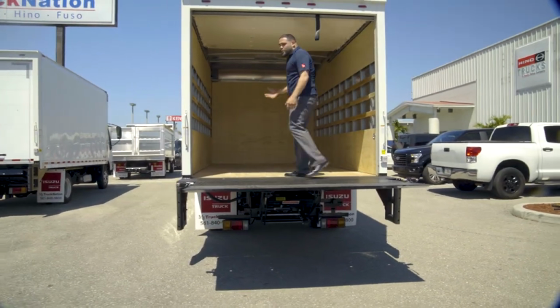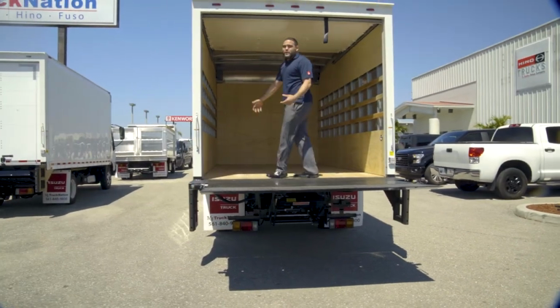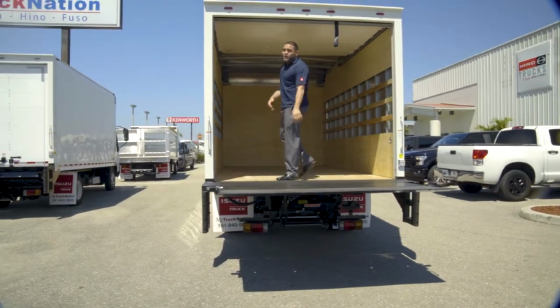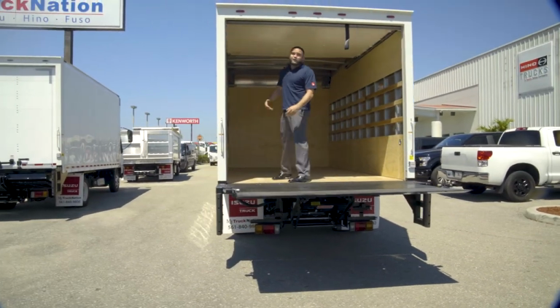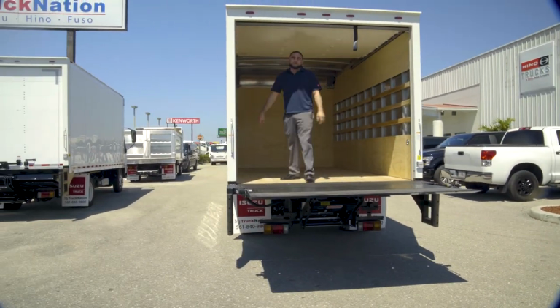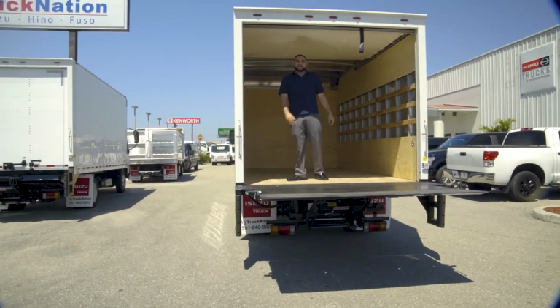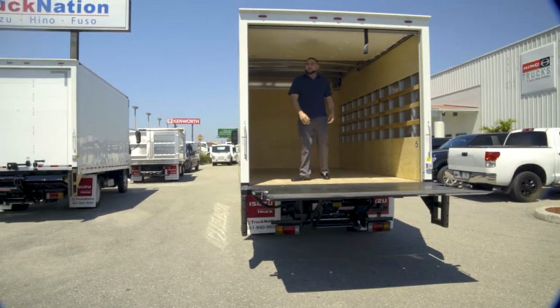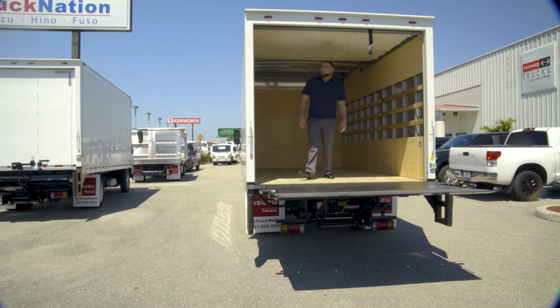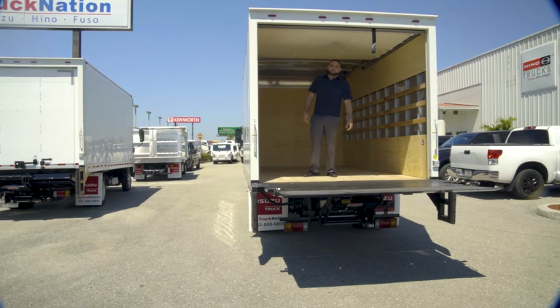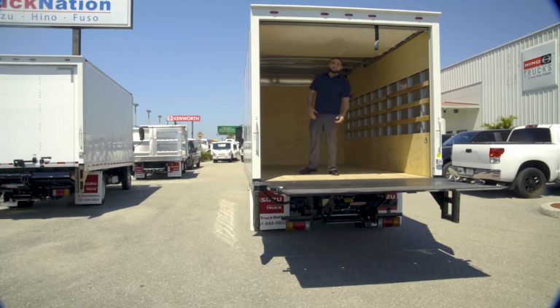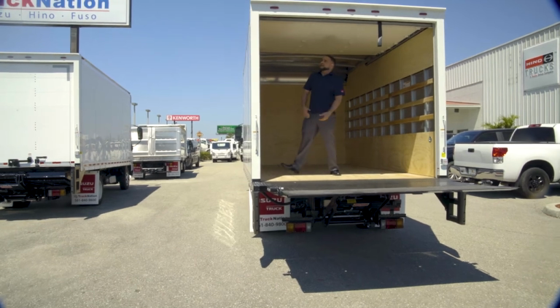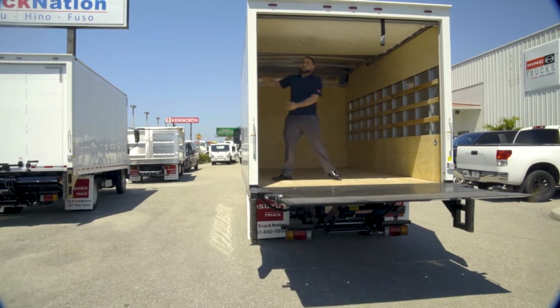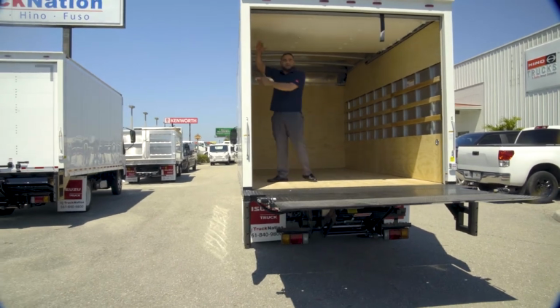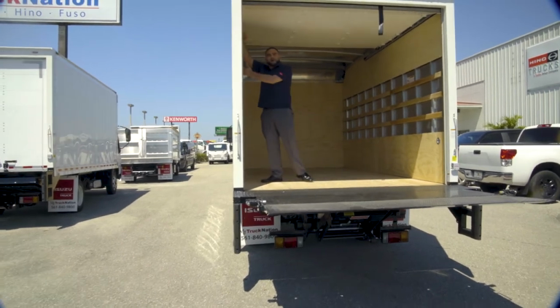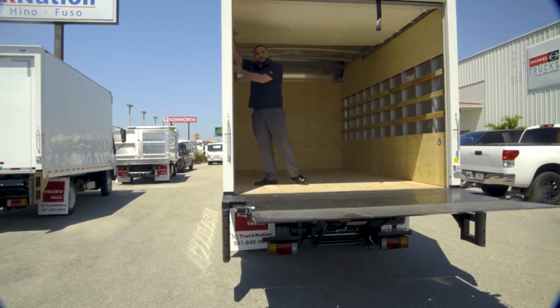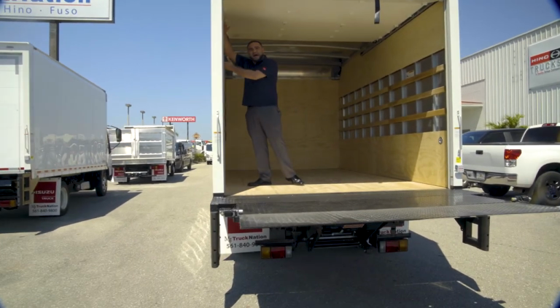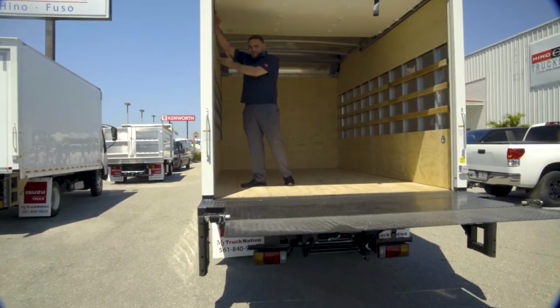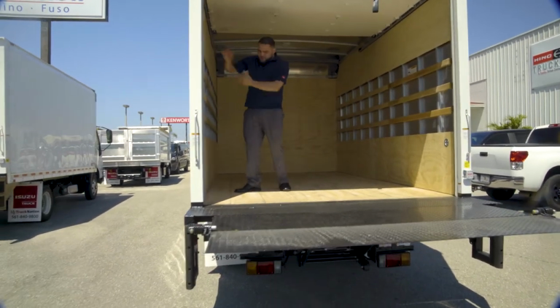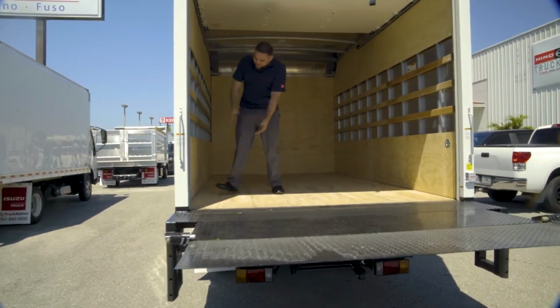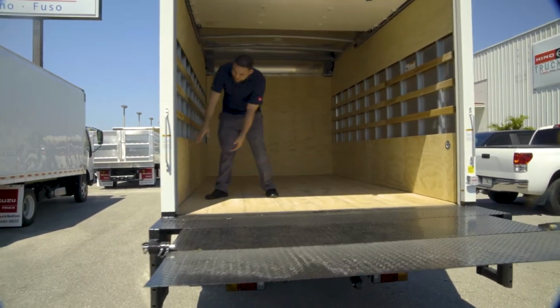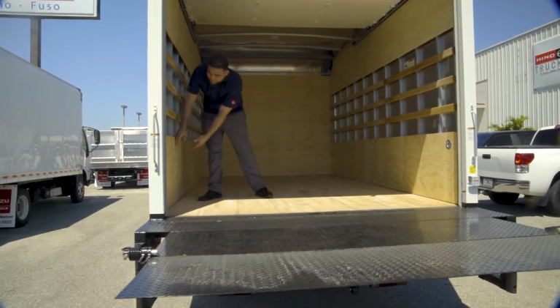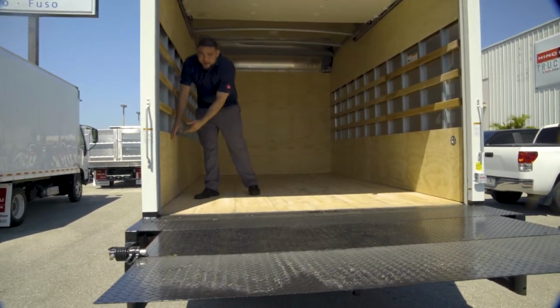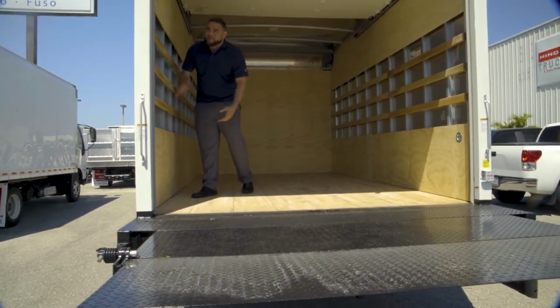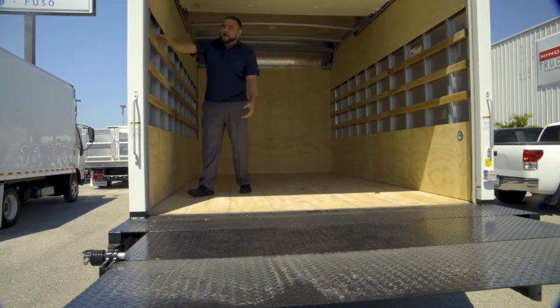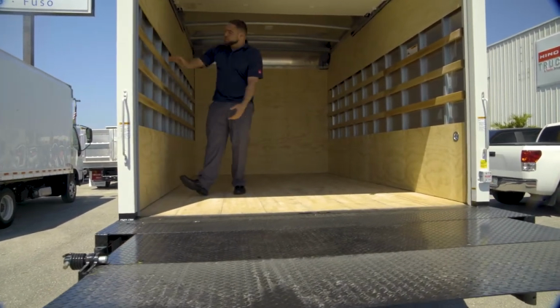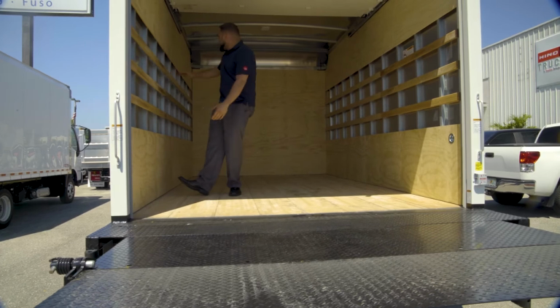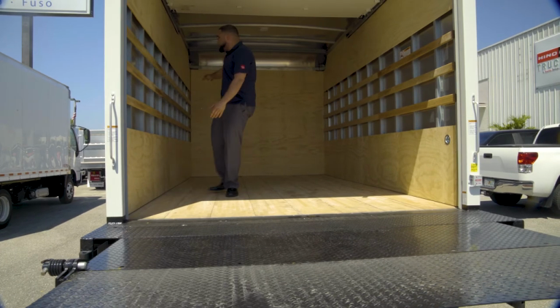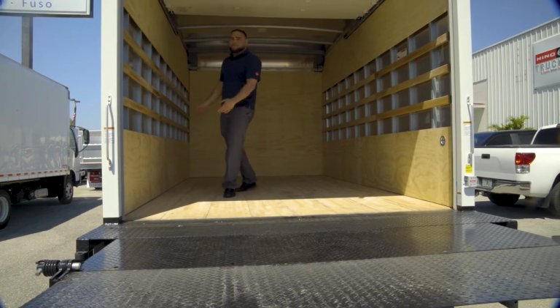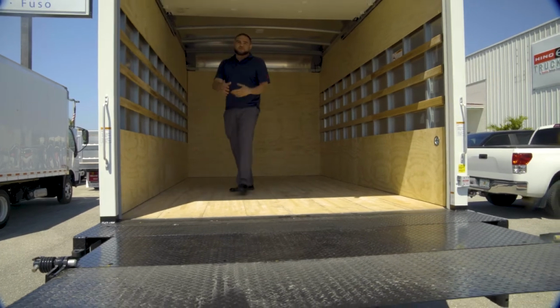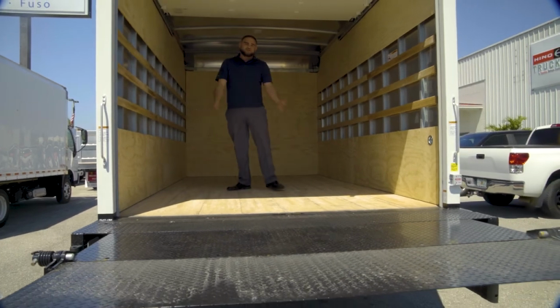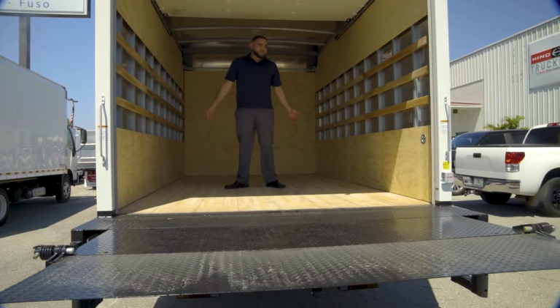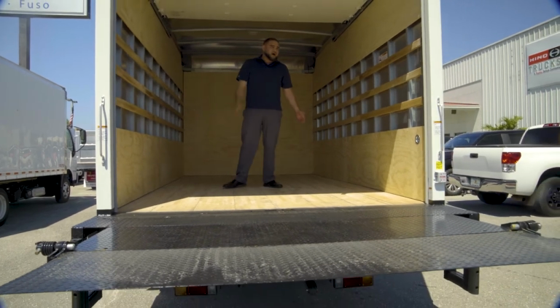This truck is equipped with what we call universal lining, which basically means it has two feet of plywood at the top, two feet of plywood at the bottom, and then three slots of wood in the middle that you can strap things down with.